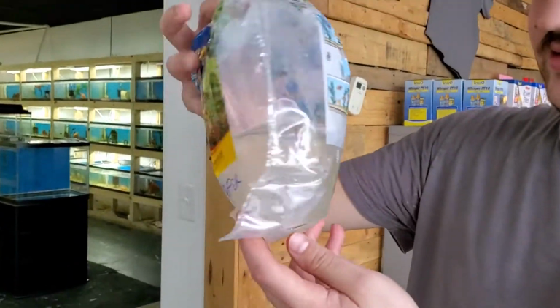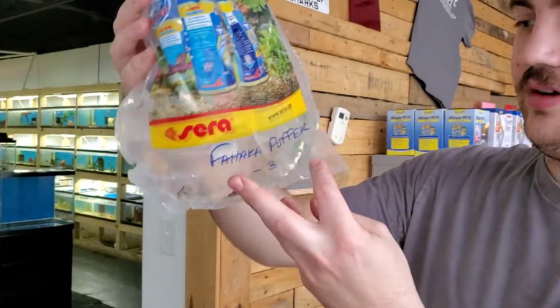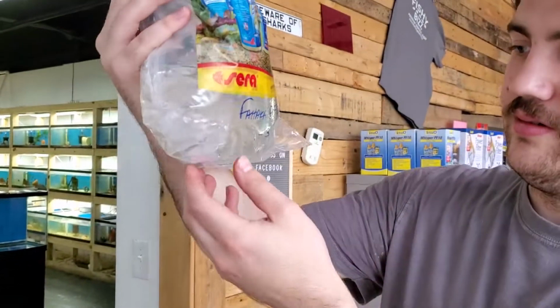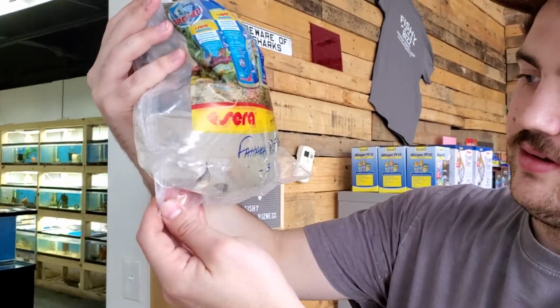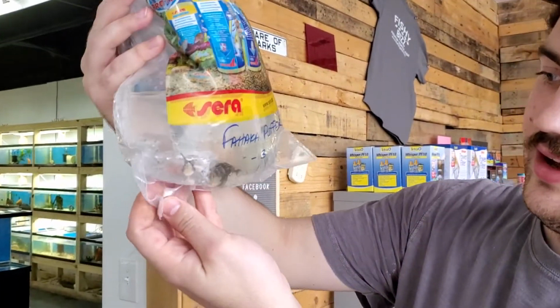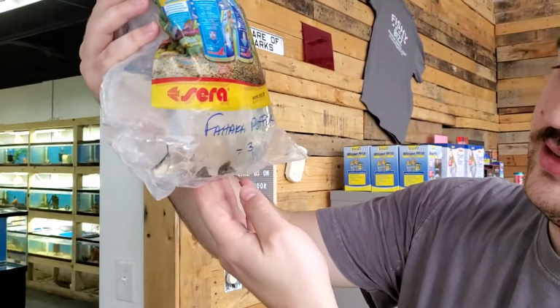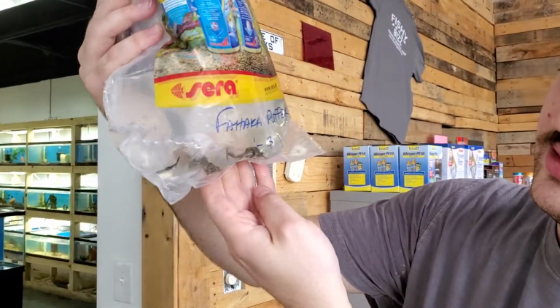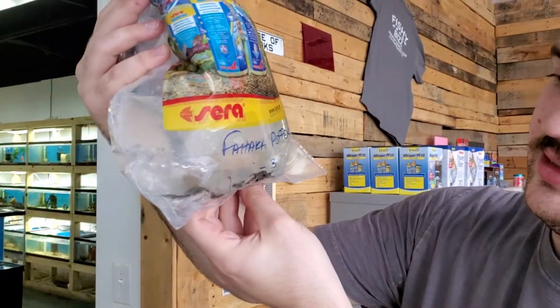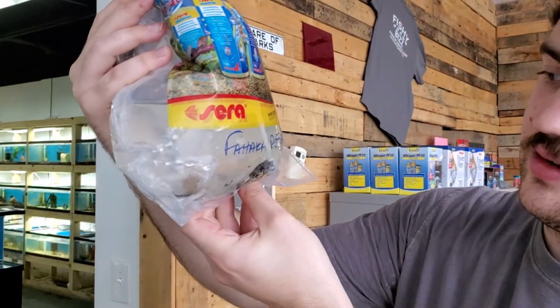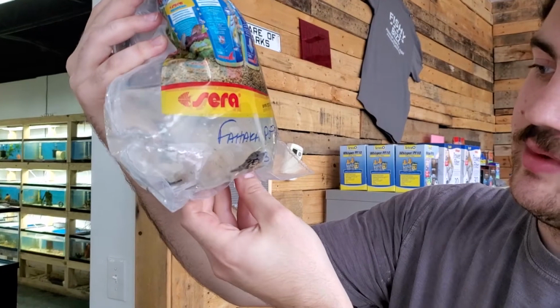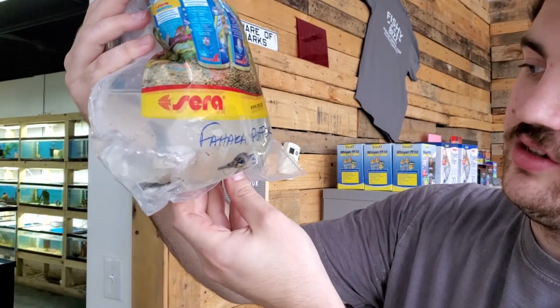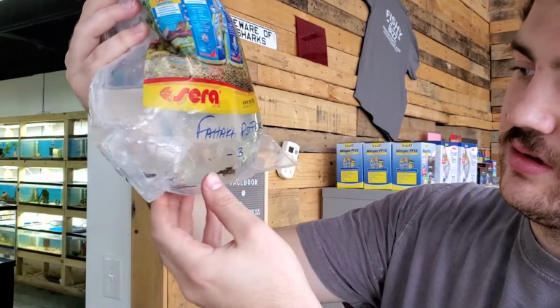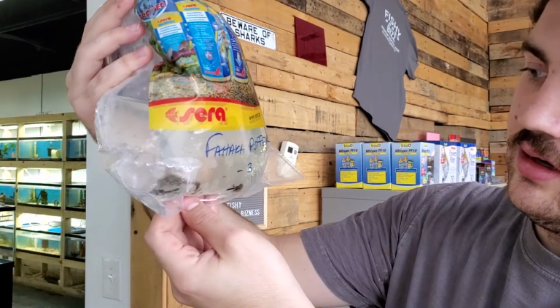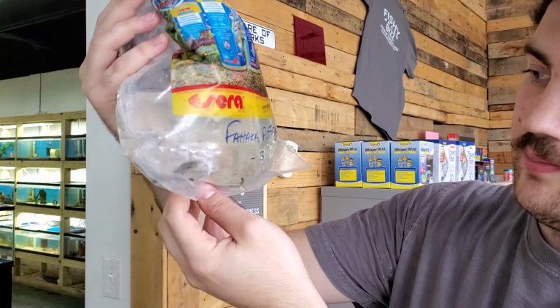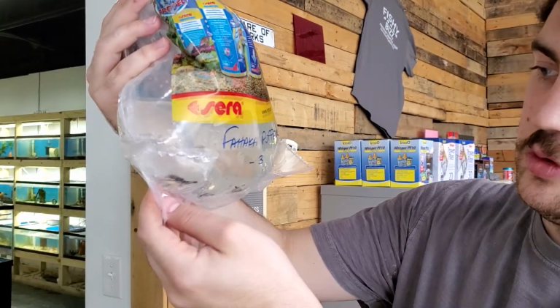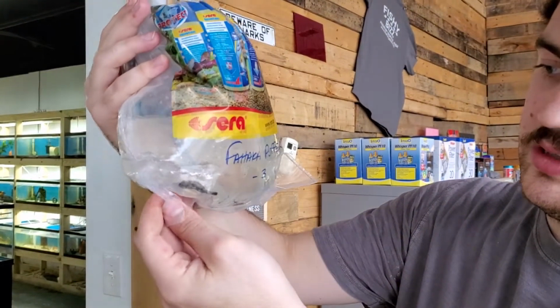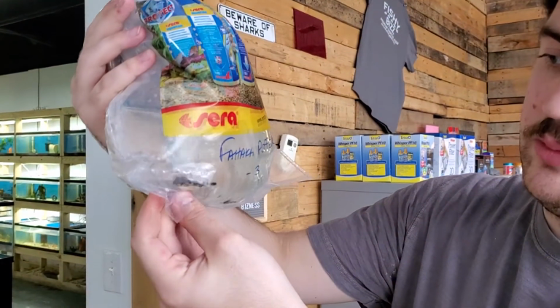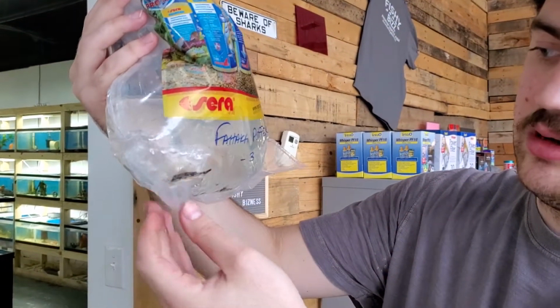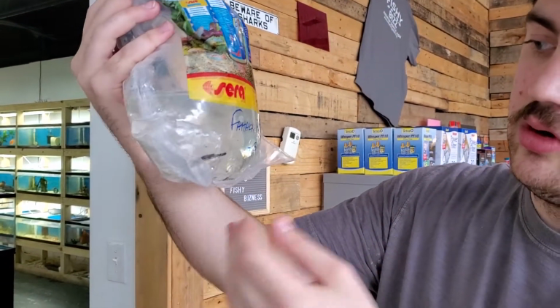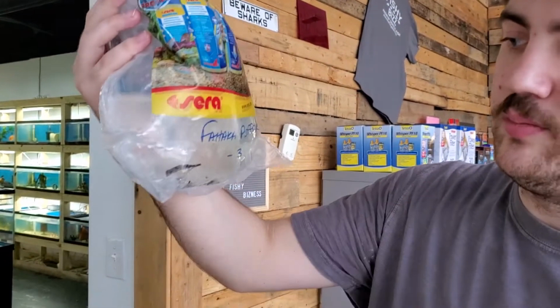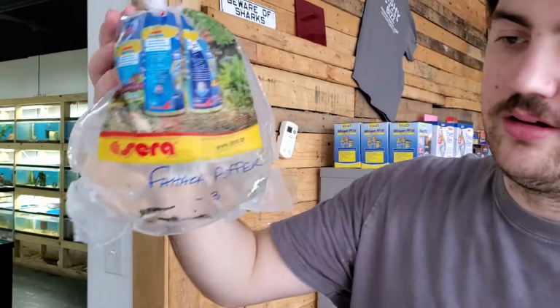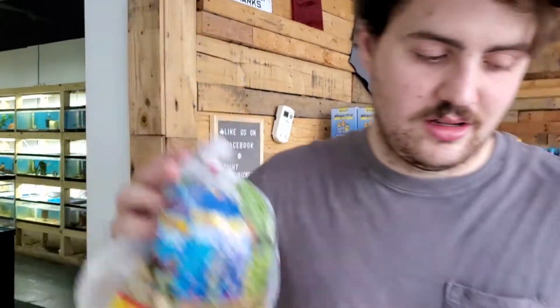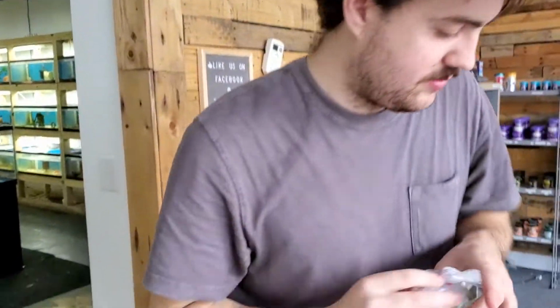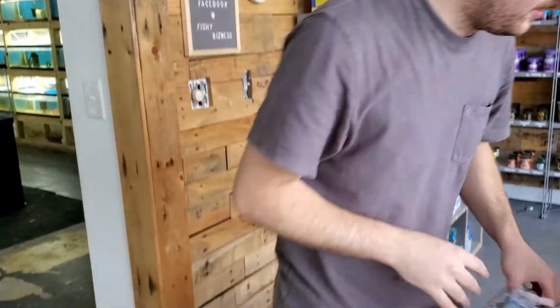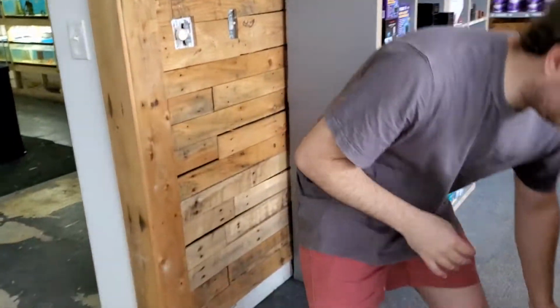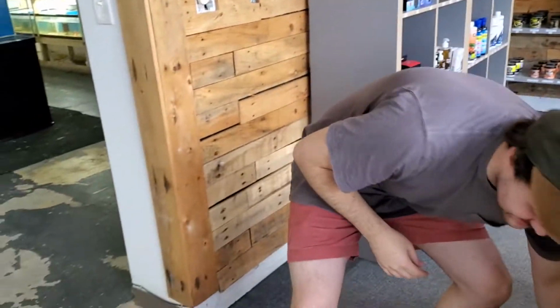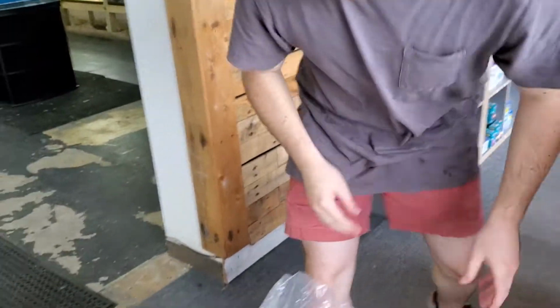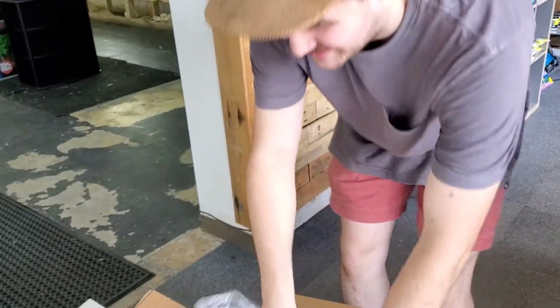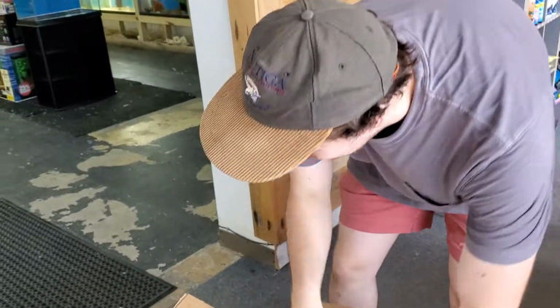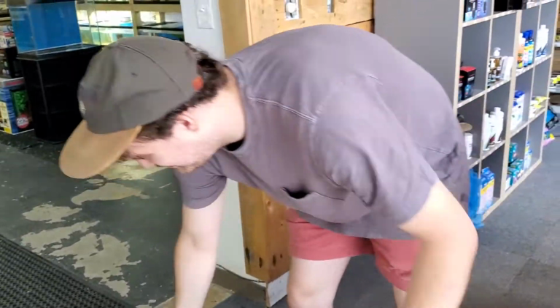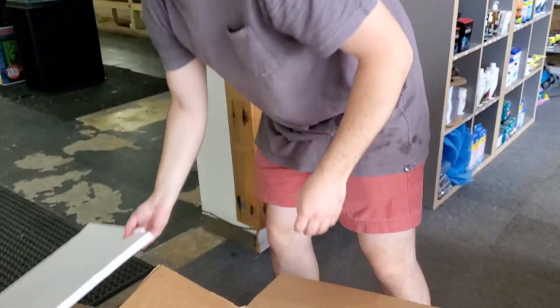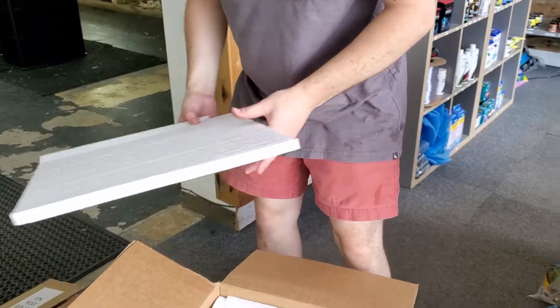A Hakkase. These guys are awesome, get about 18 inches long. When they're small like this you can keep them together, but when they get bigger, no — the dominant fish will prevail.